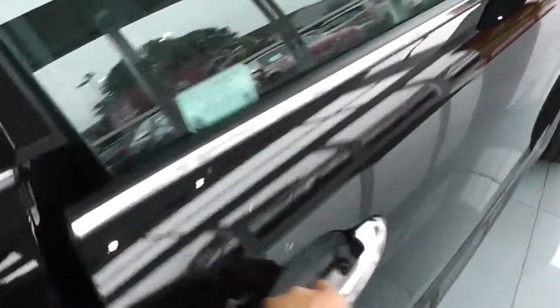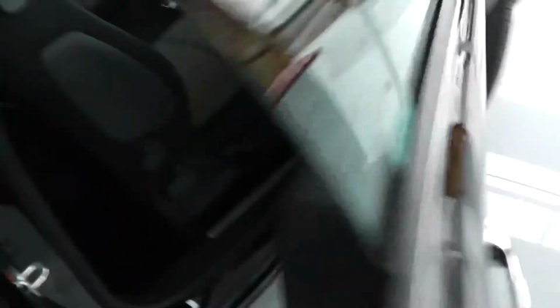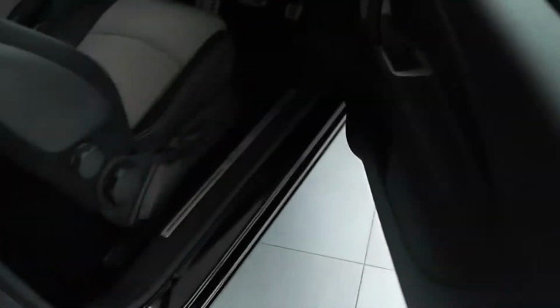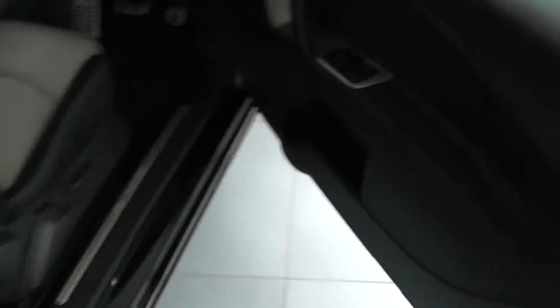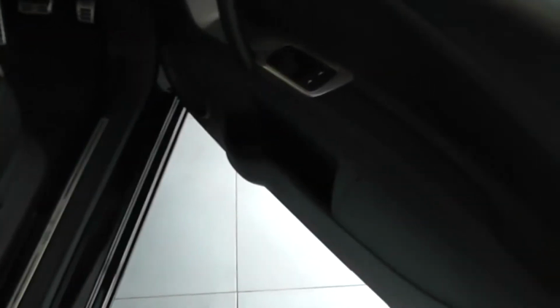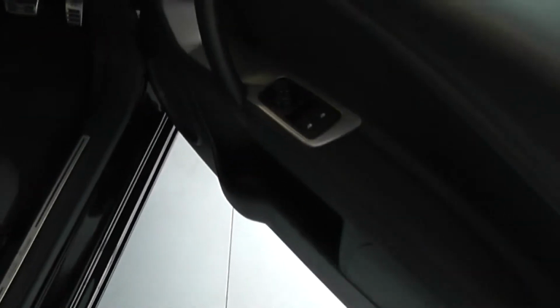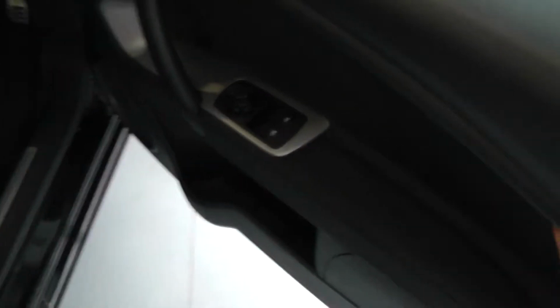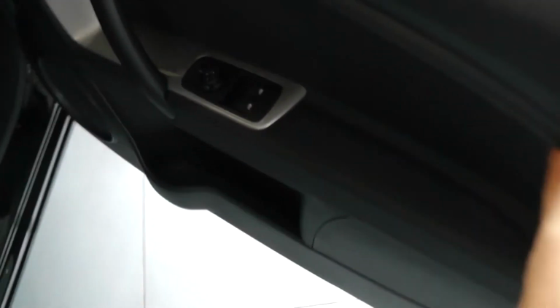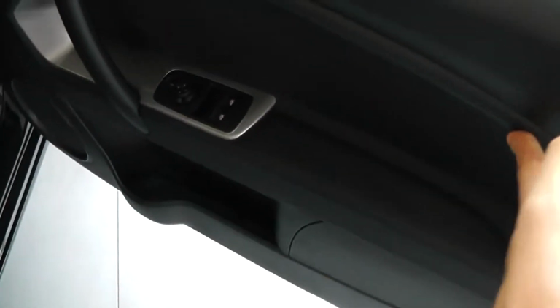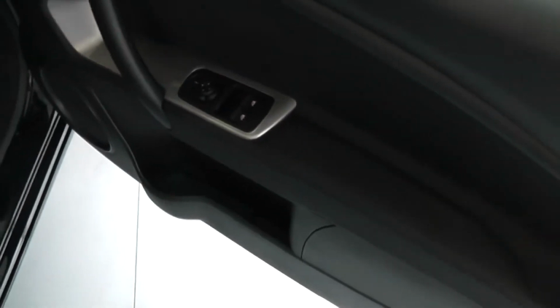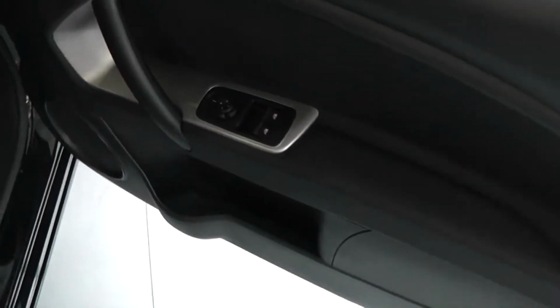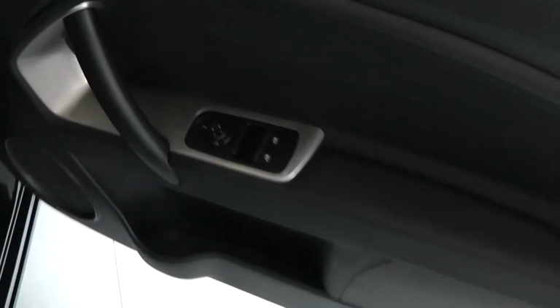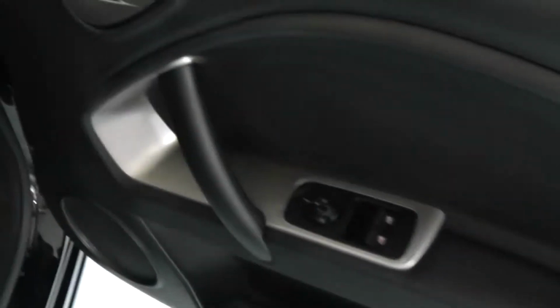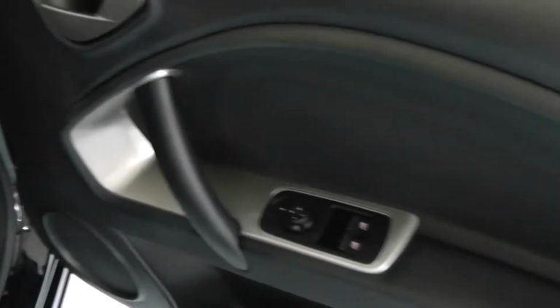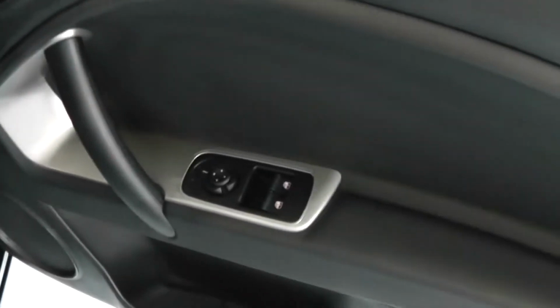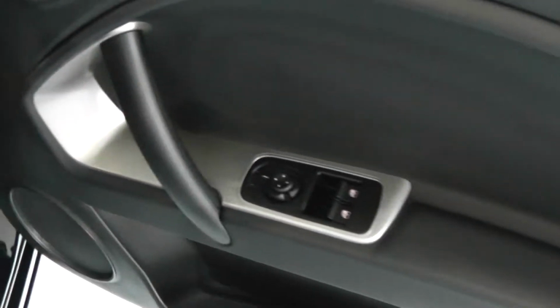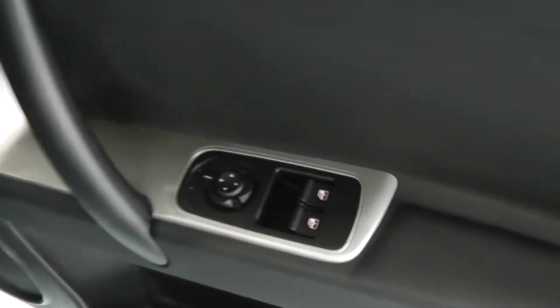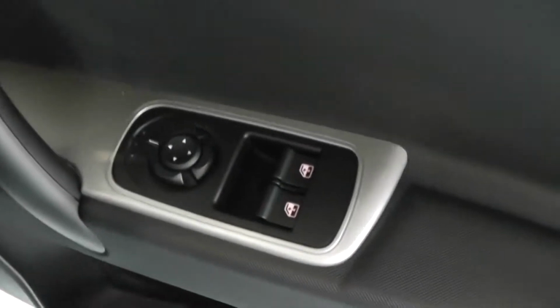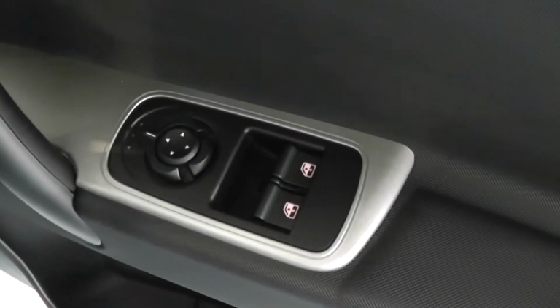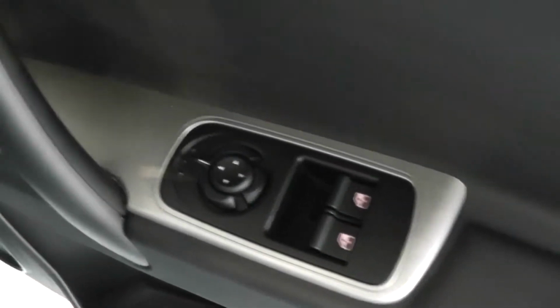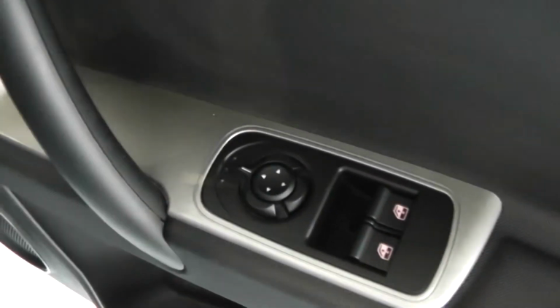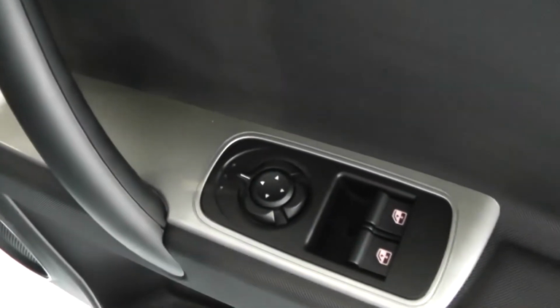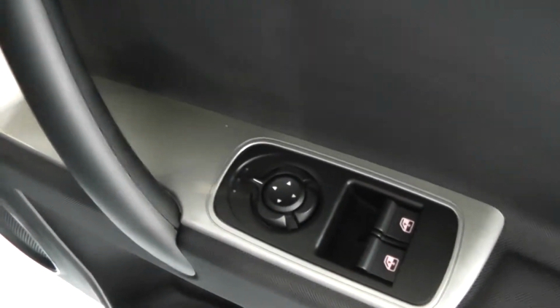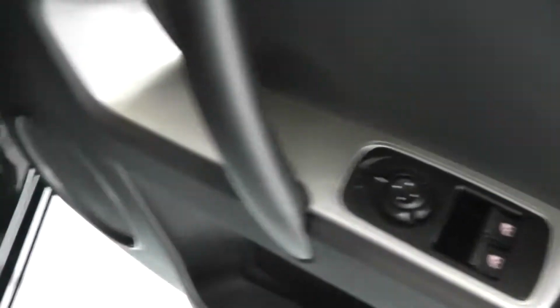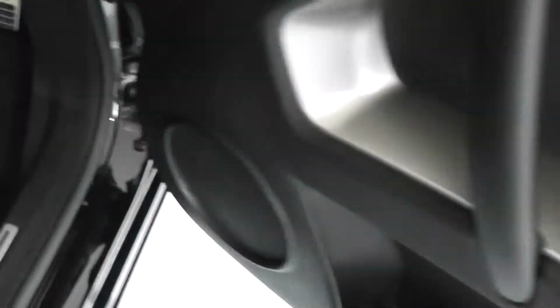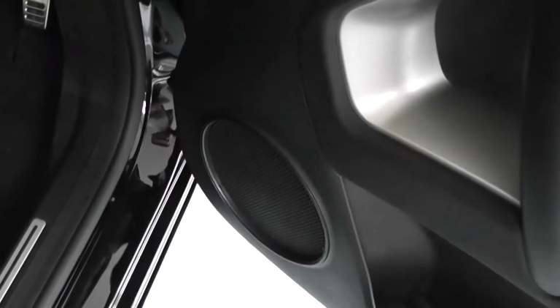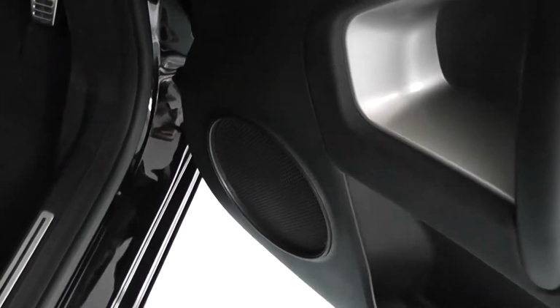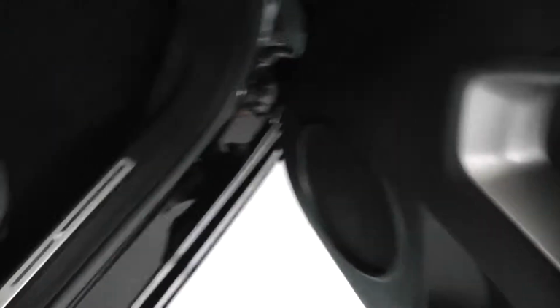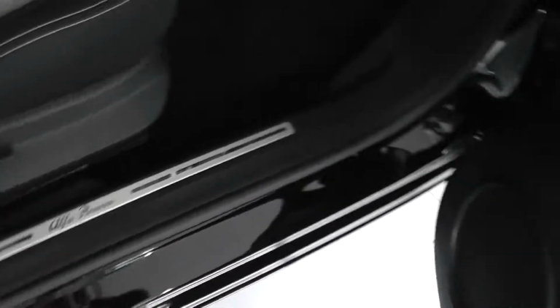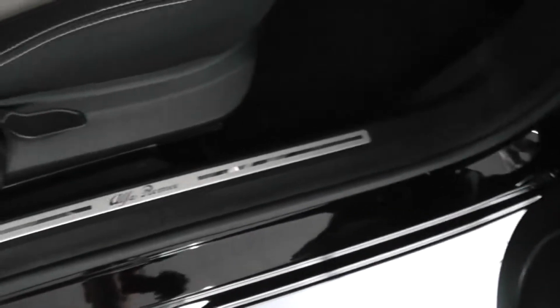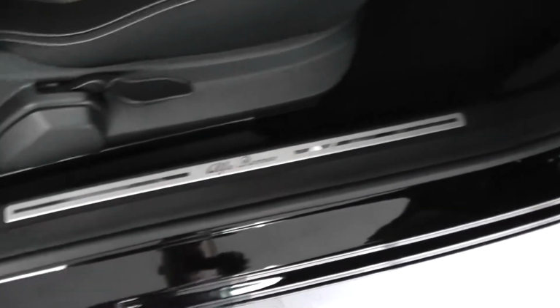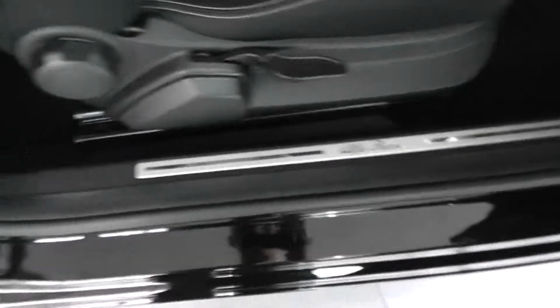In the front door panel you'll see a black finish with silver inserts. There are front electric windows and electrically adjustable wing mirrors, large speakers, and the Alfa Romeo sill step.